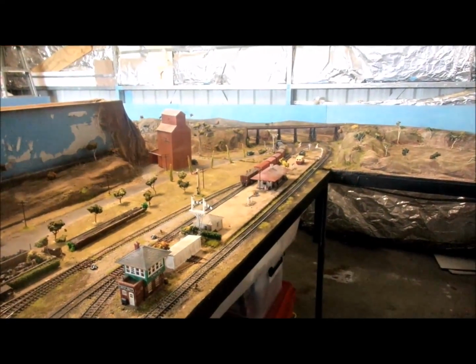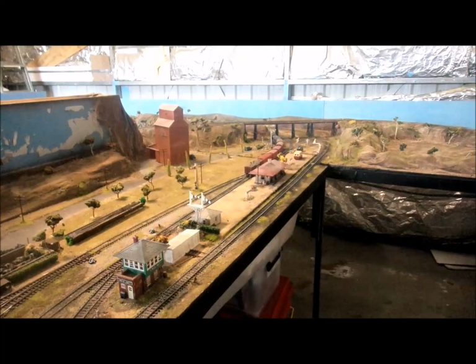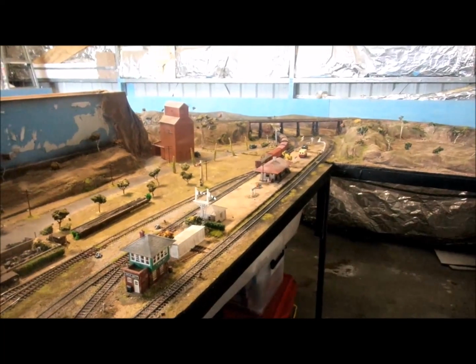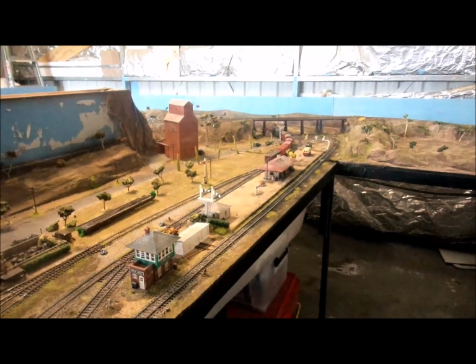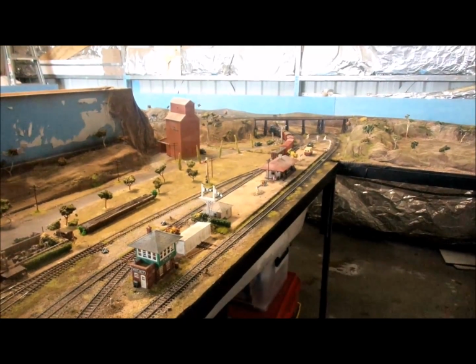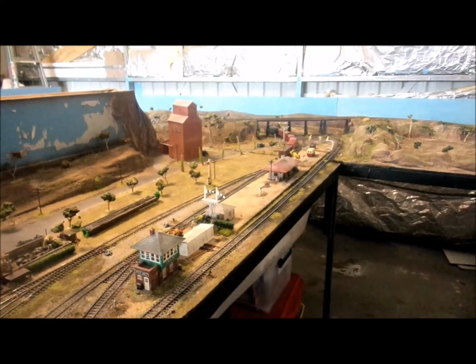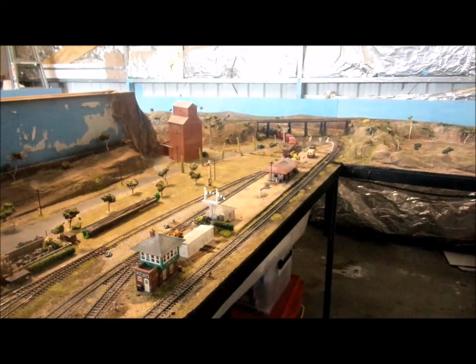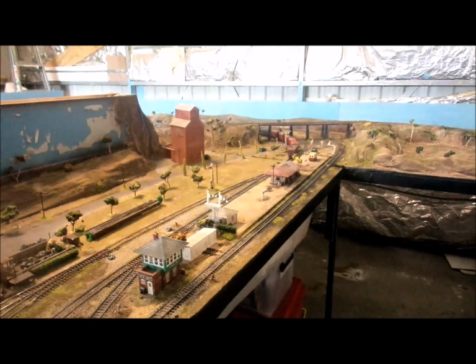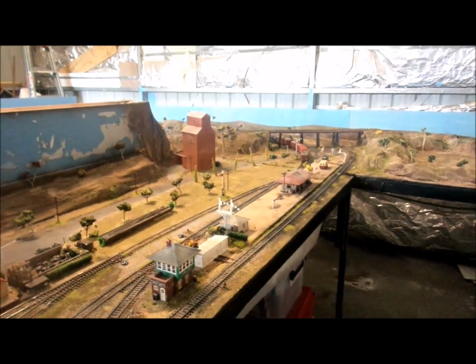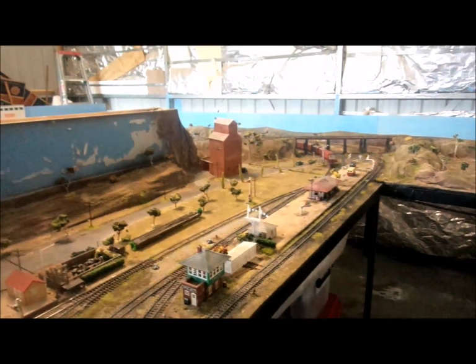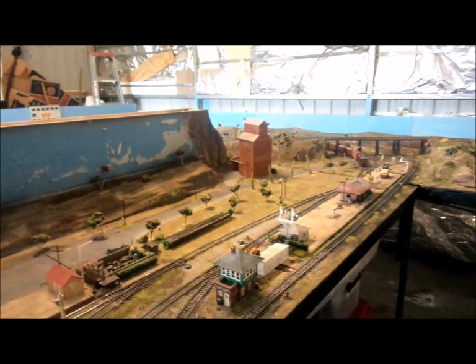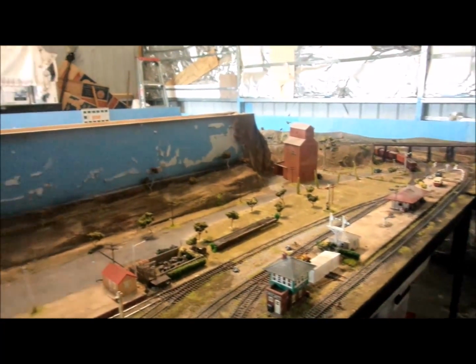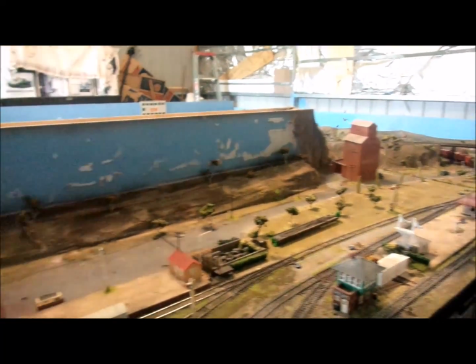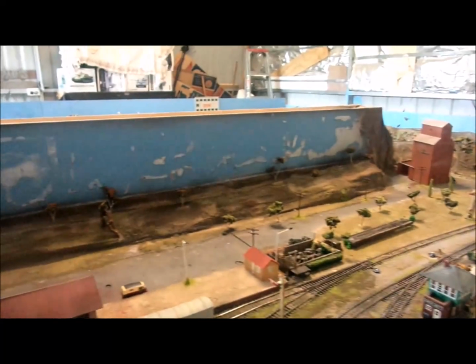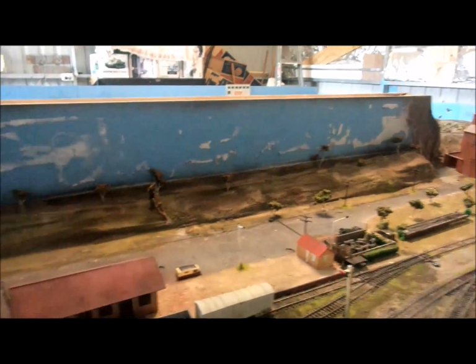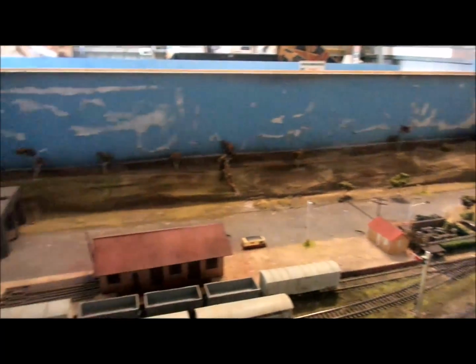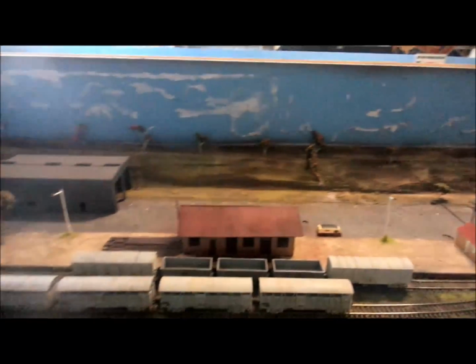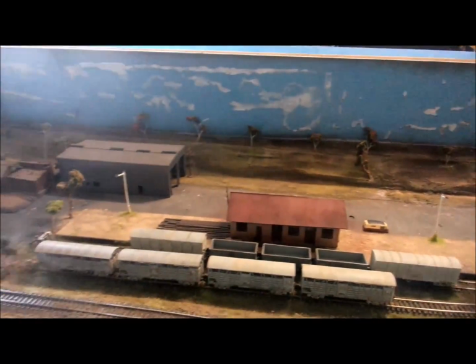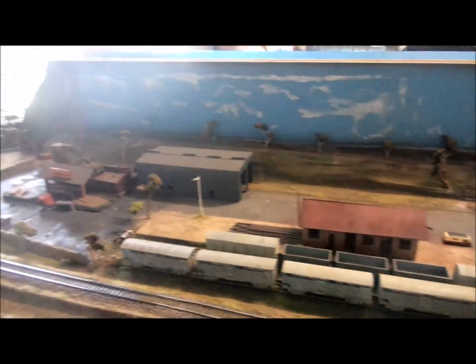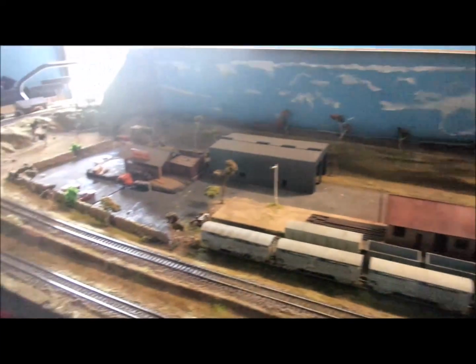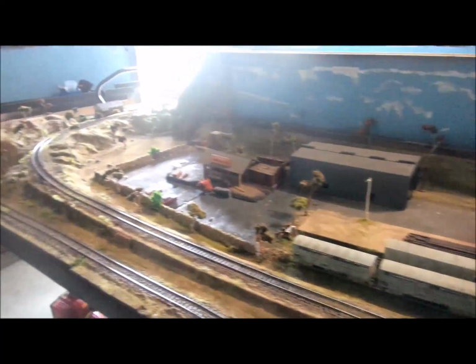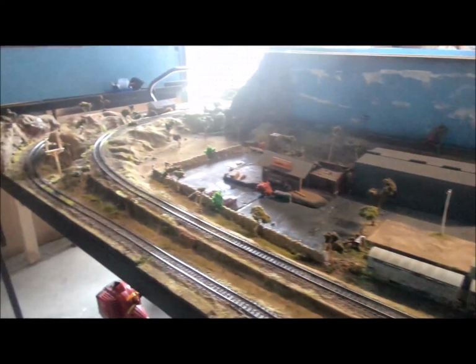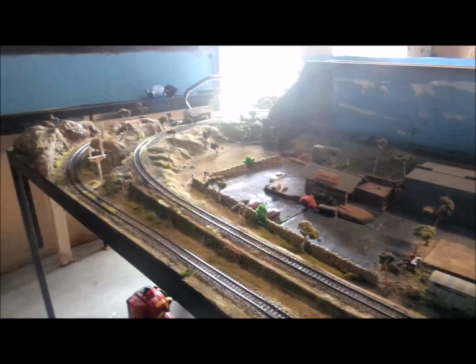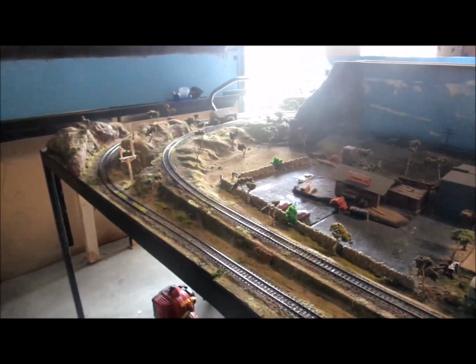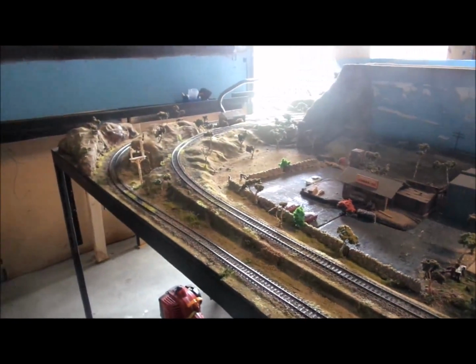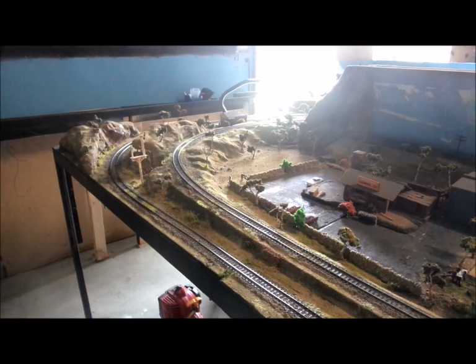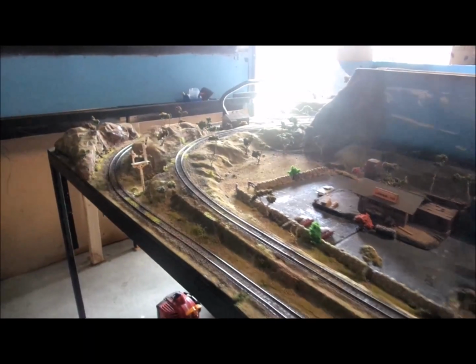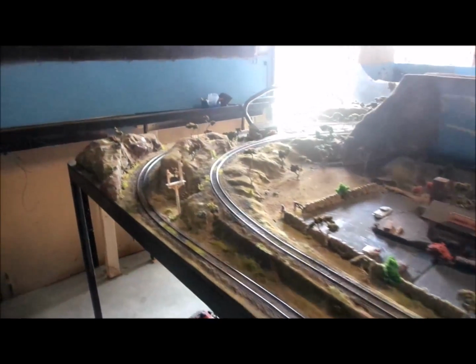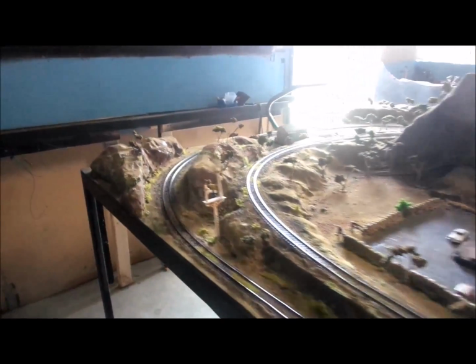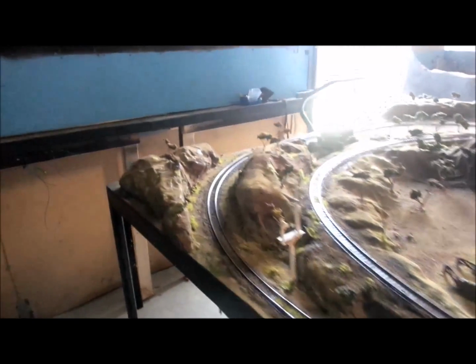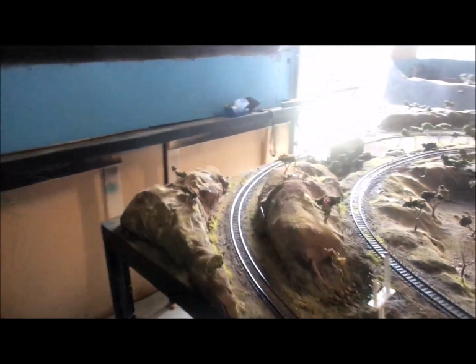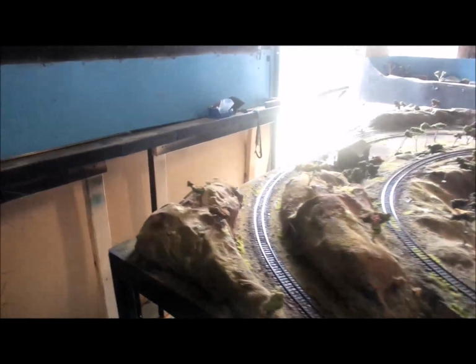That station you see in the foreground is Linger Junction. The line goes over the back there and comes back down through here. I'll move around this middle piece and give you a better idea.